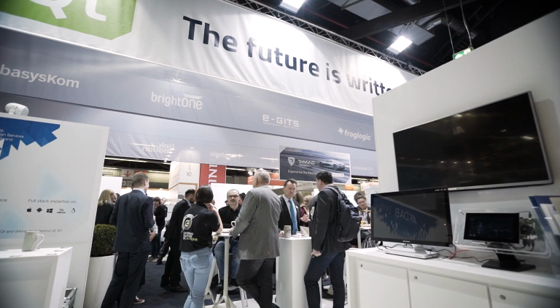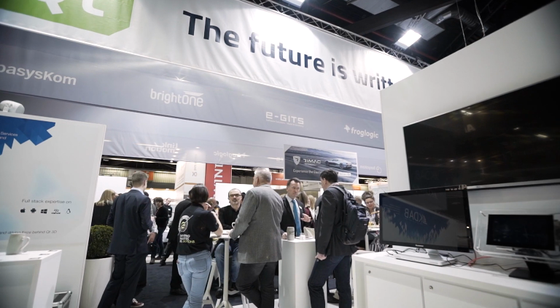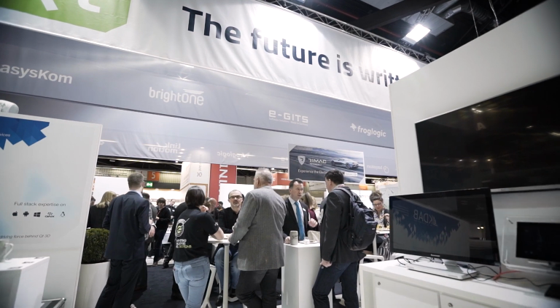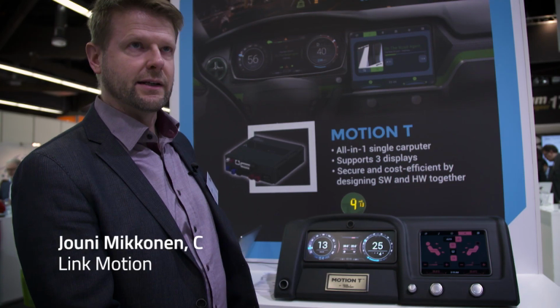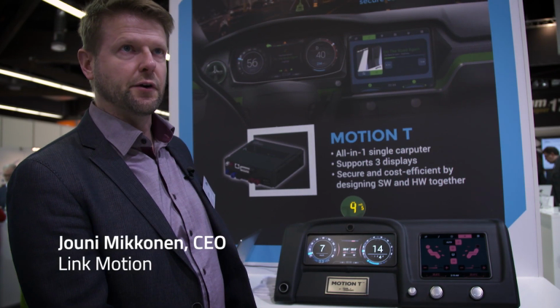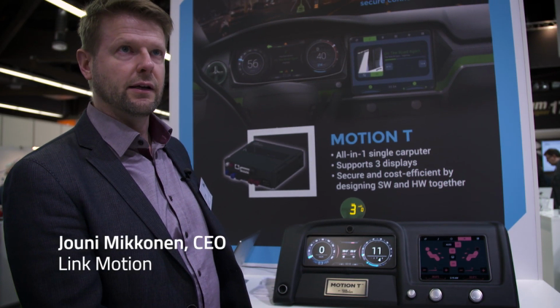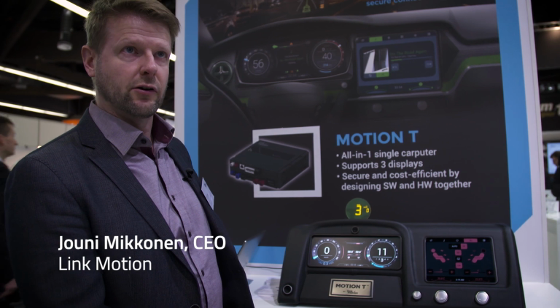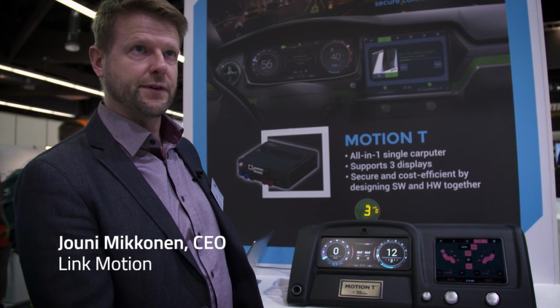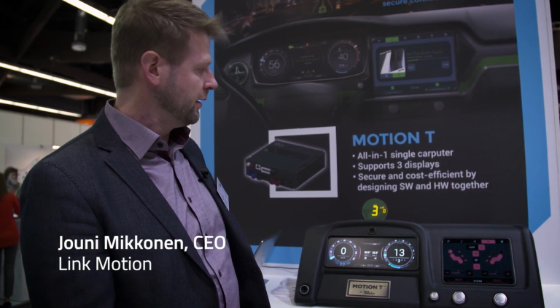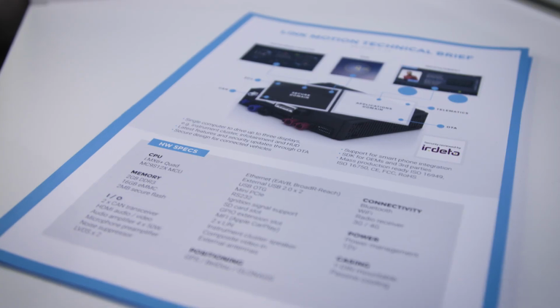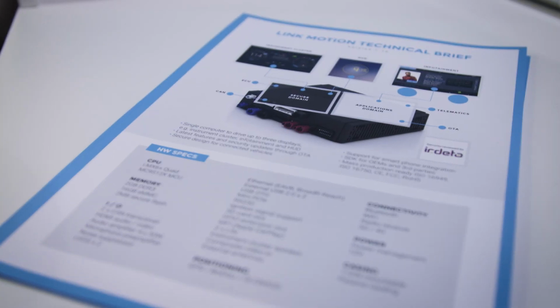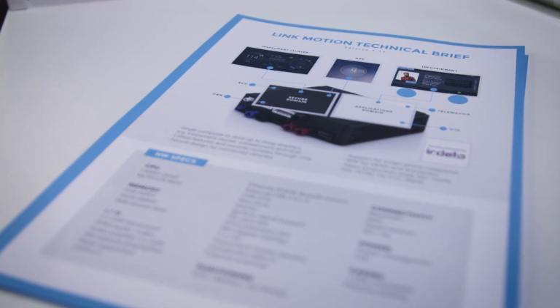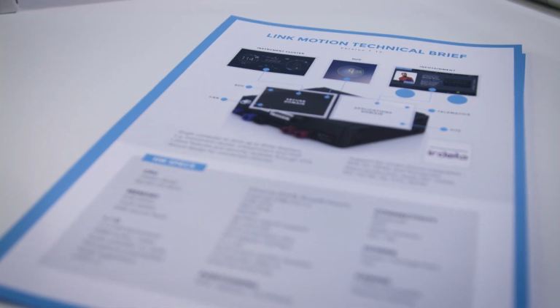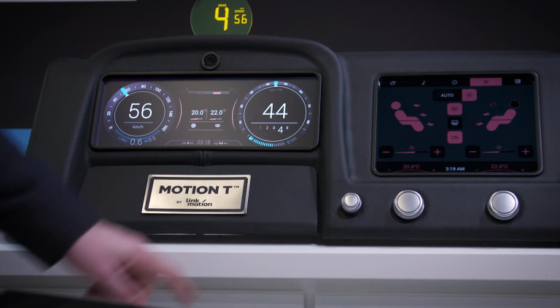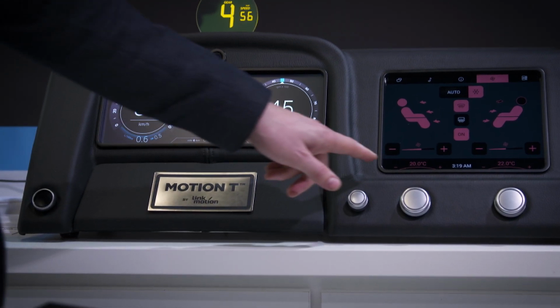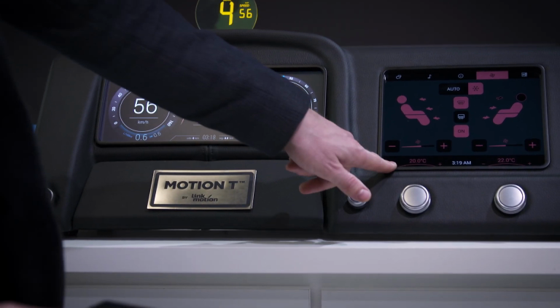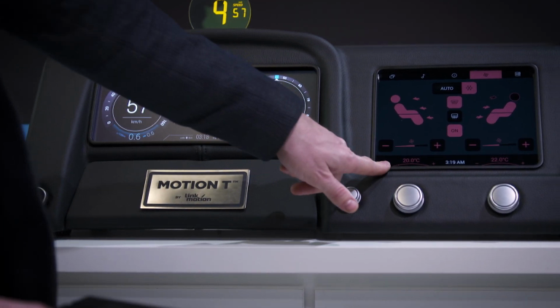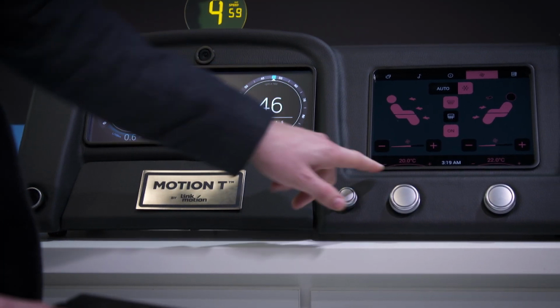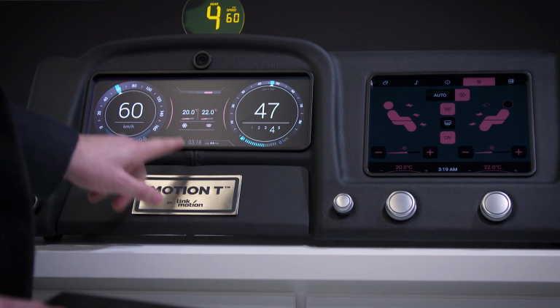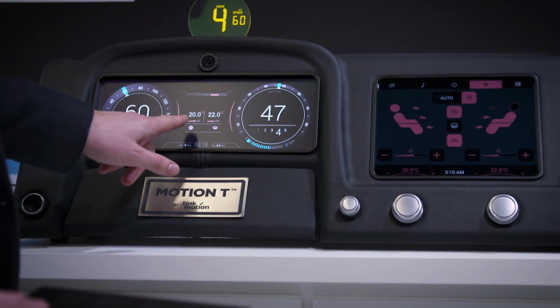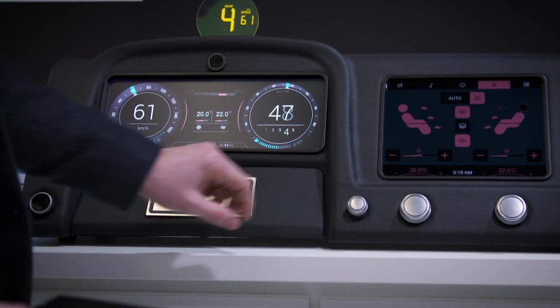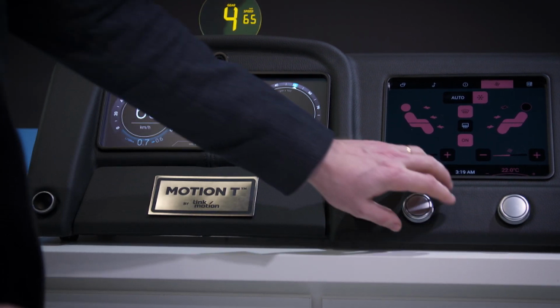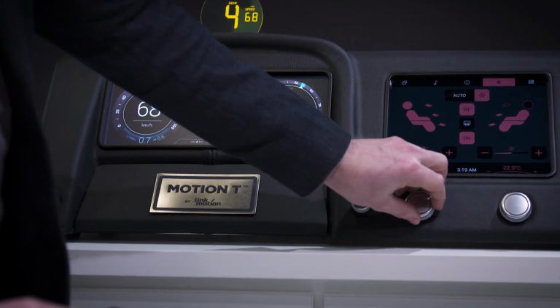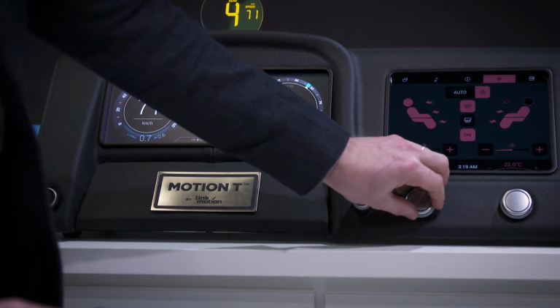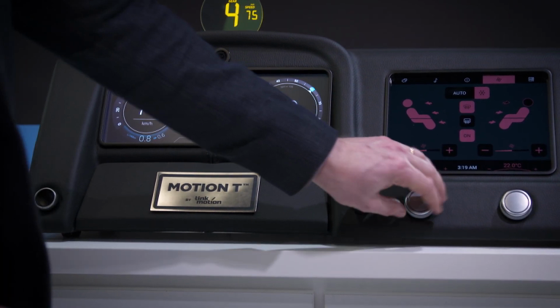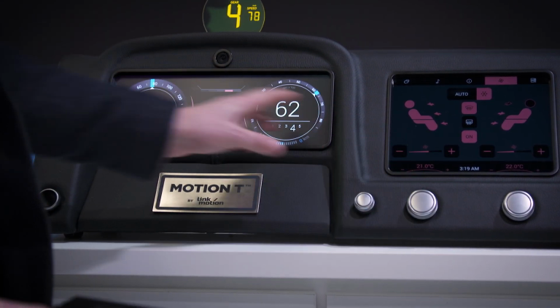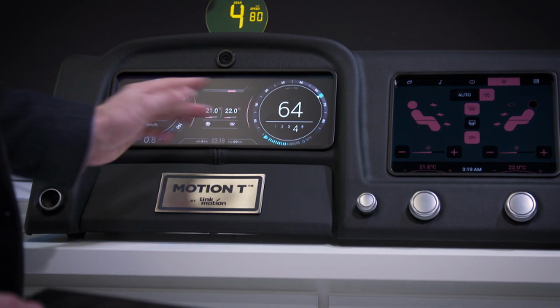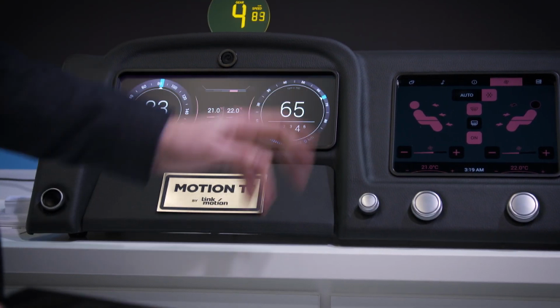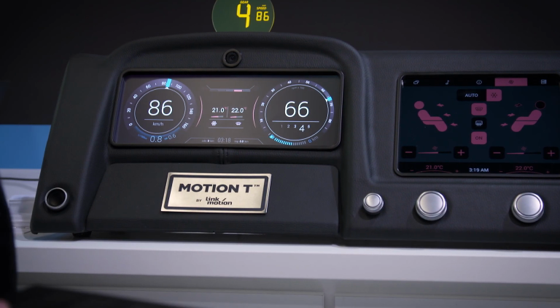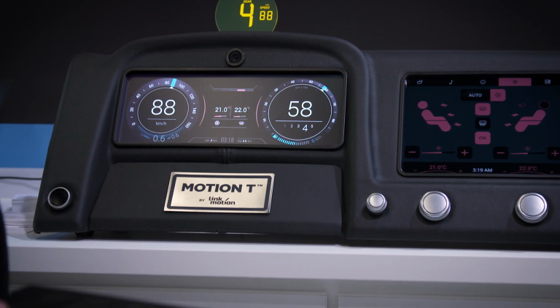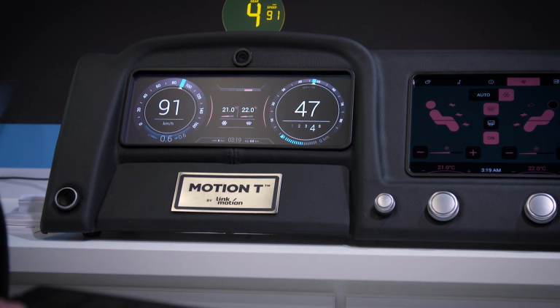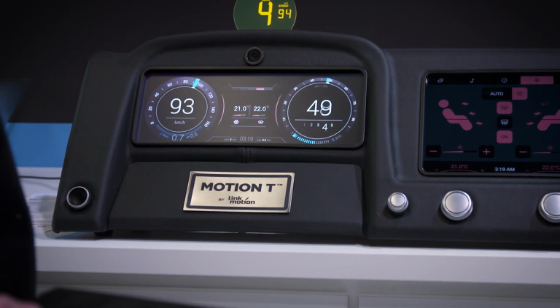From one computer, we can securely and cost-efficiently run instrument clusters. For example, here you see the temperature on both screens, and when you move, you see it moving immediately on both, with good response time.